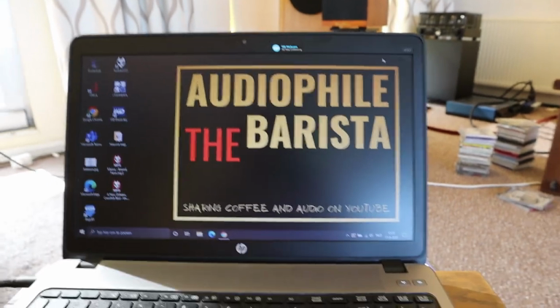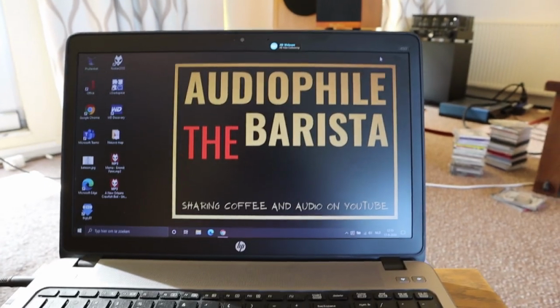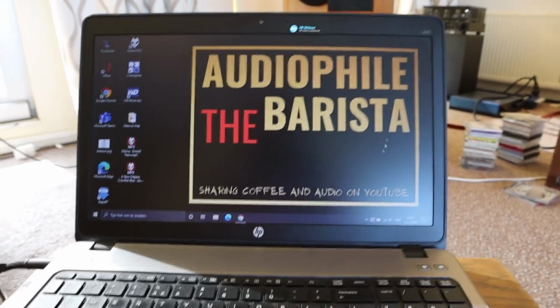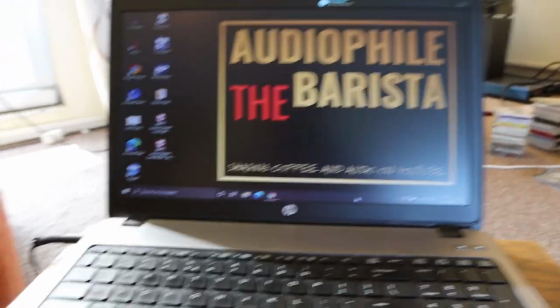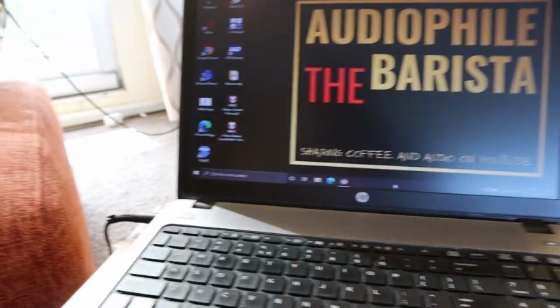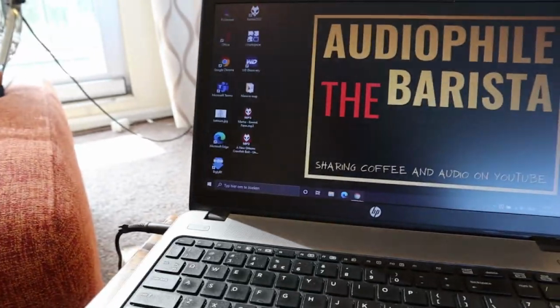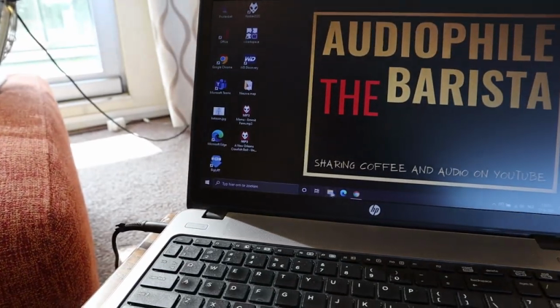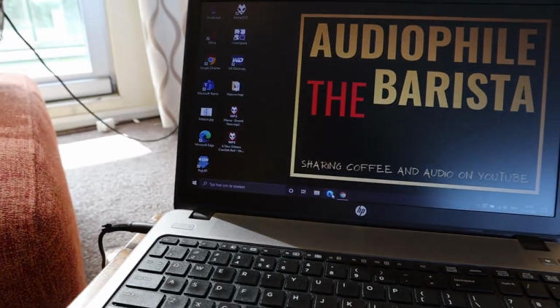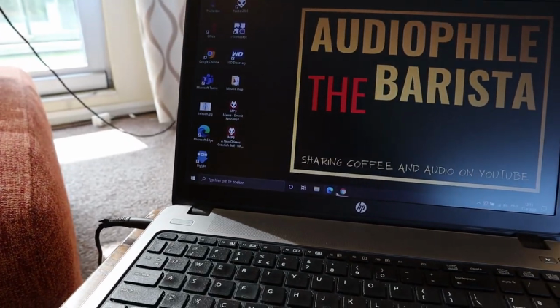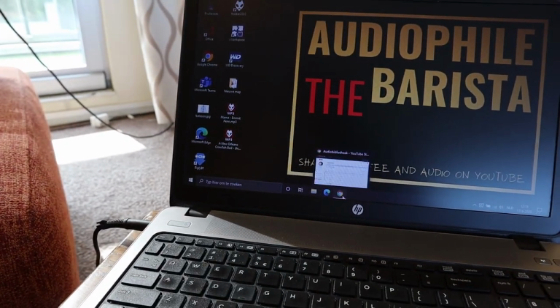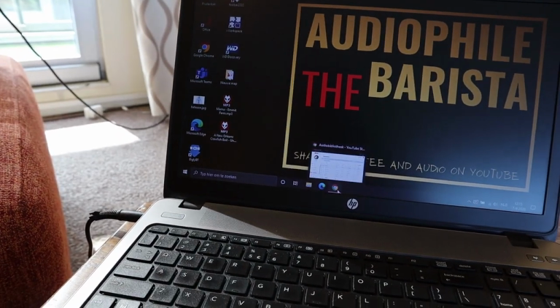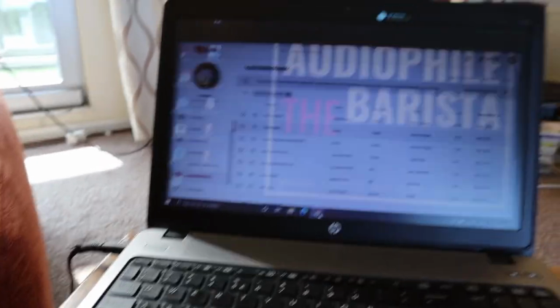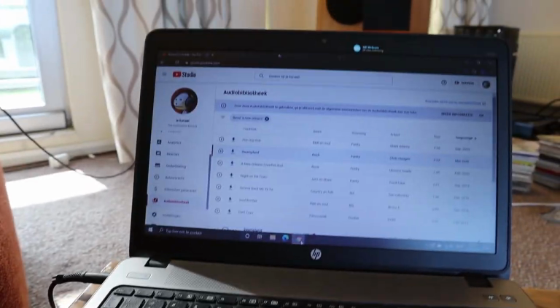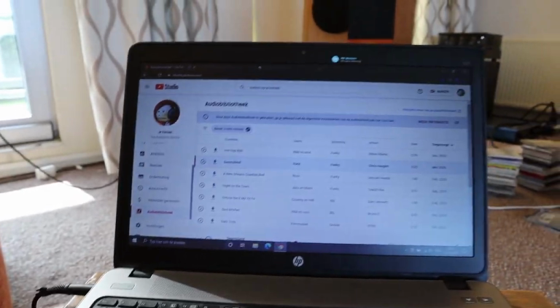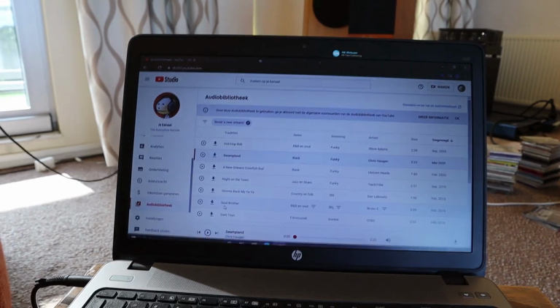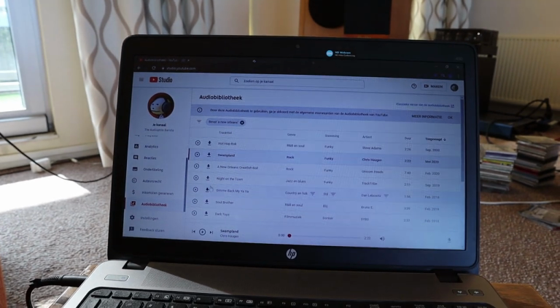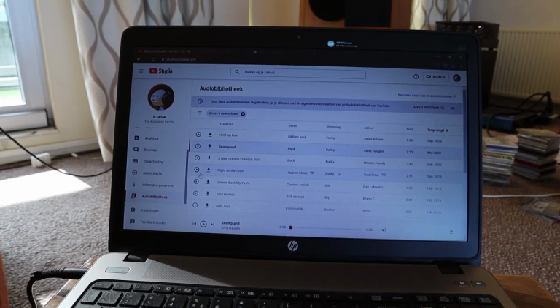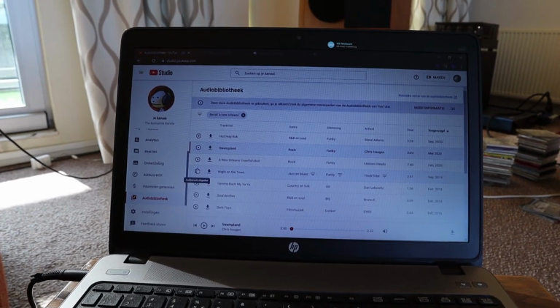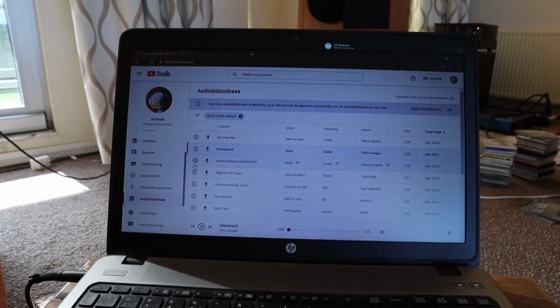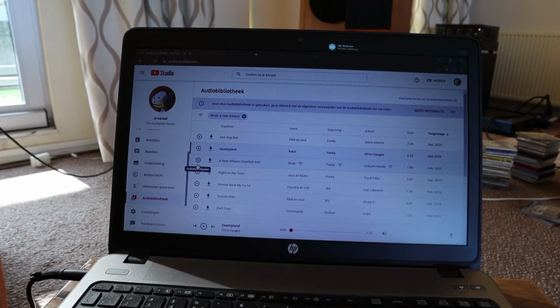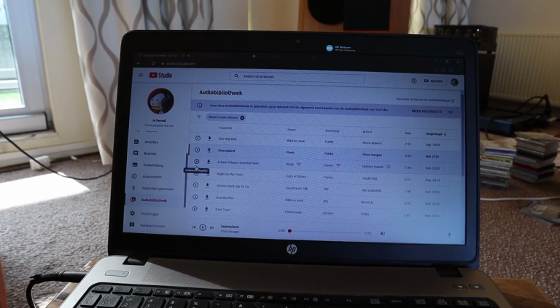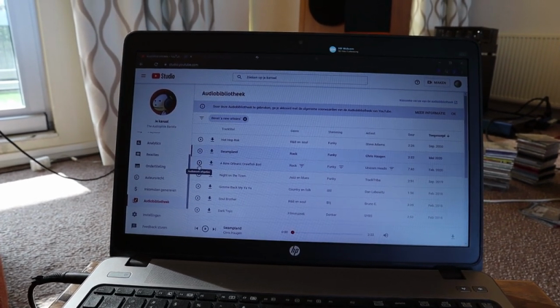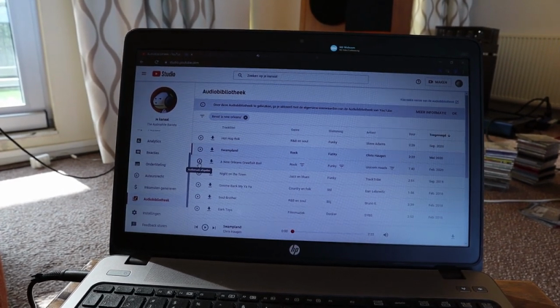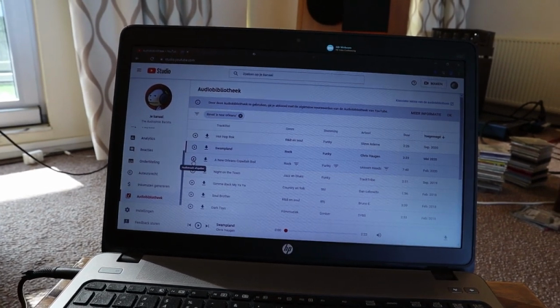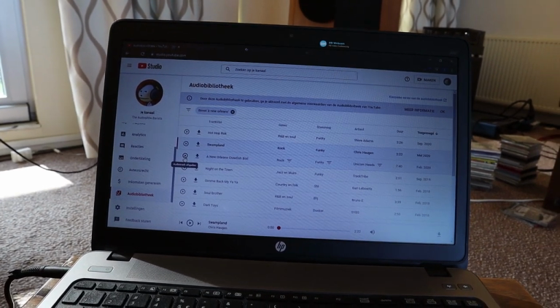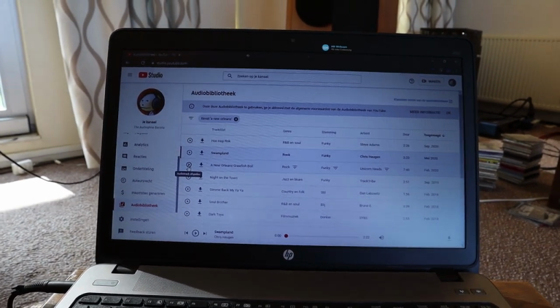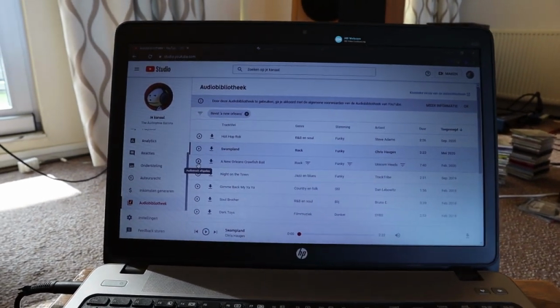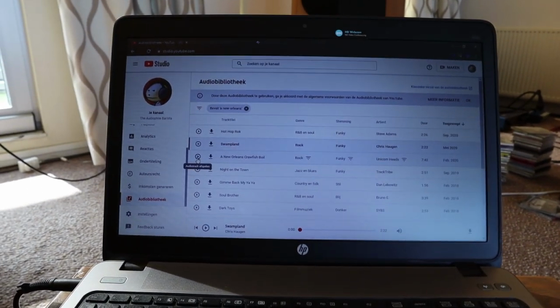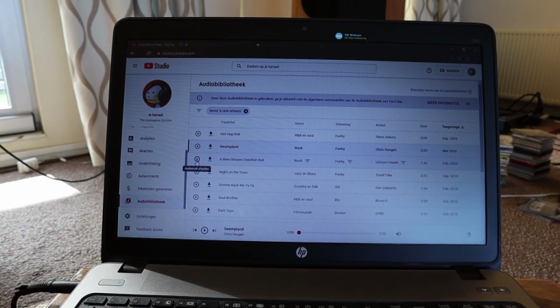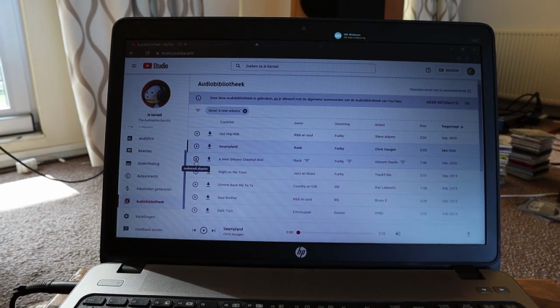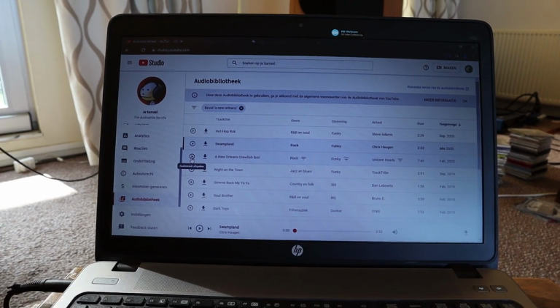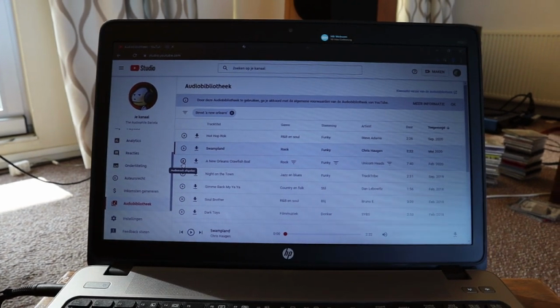Let's play some music. This is something from the YouTube Audio Library.